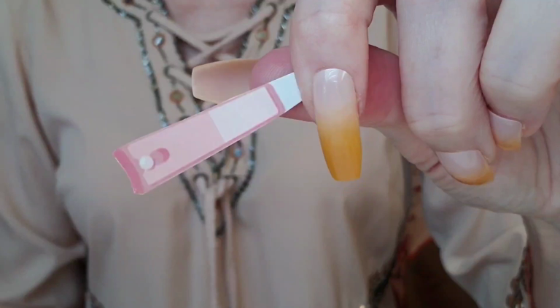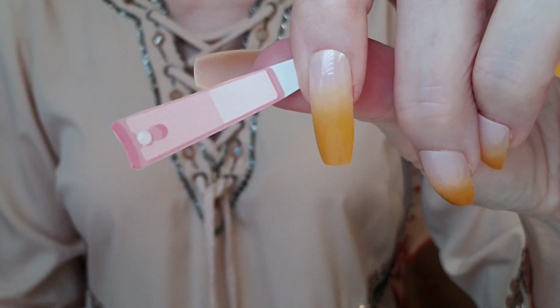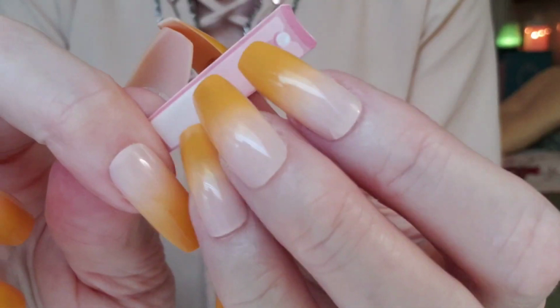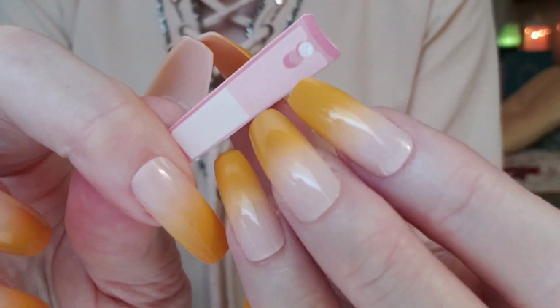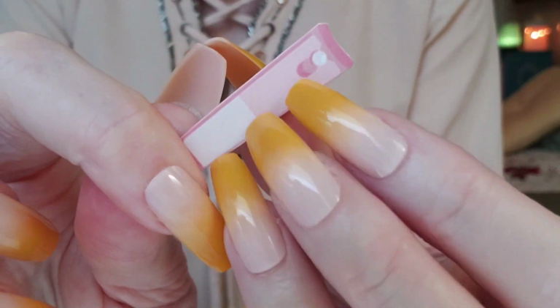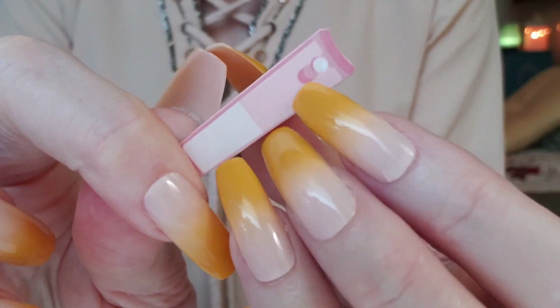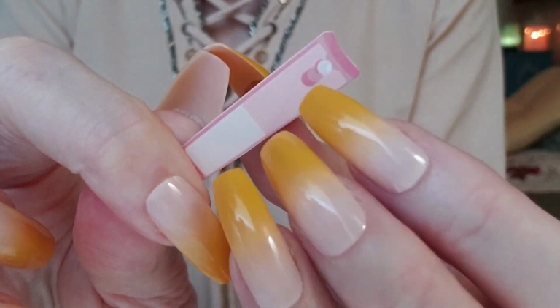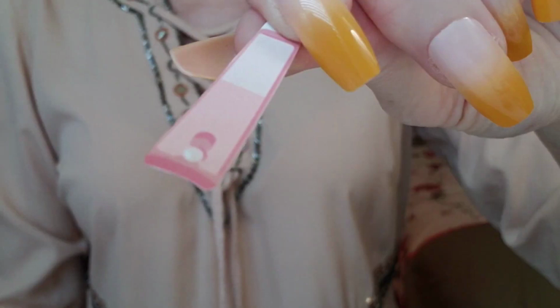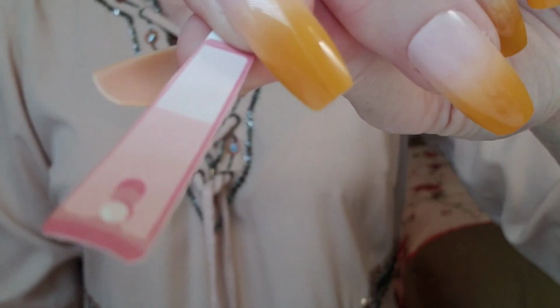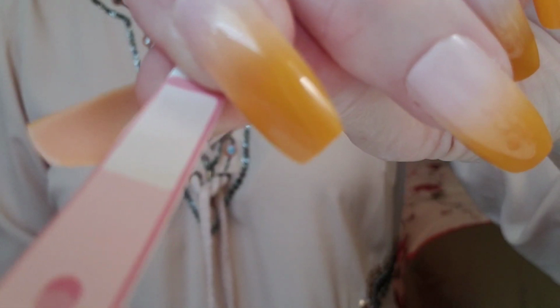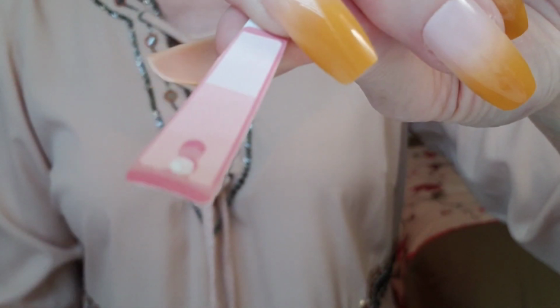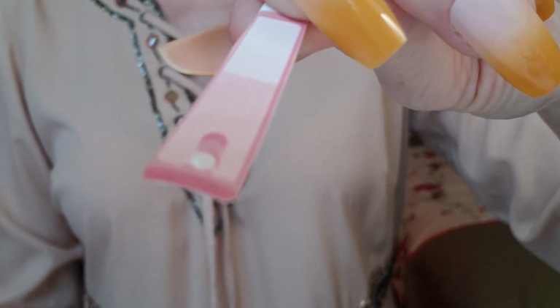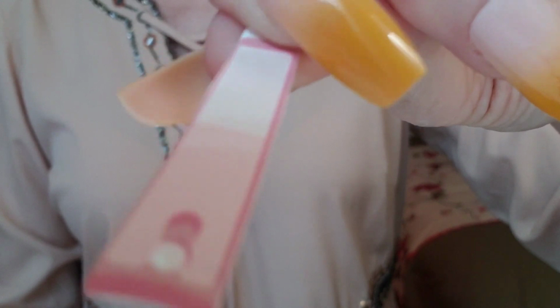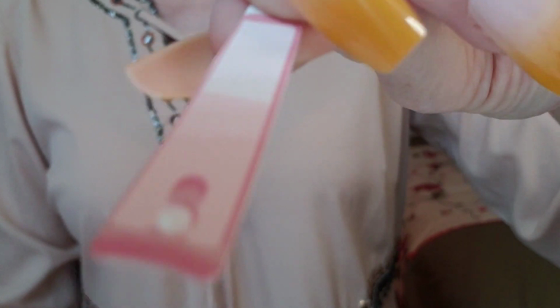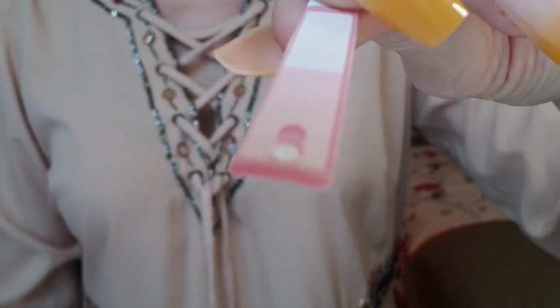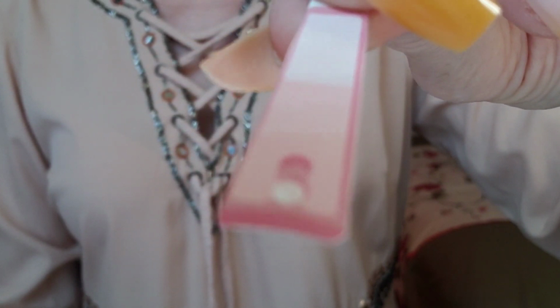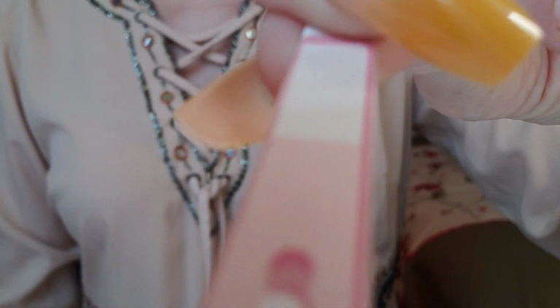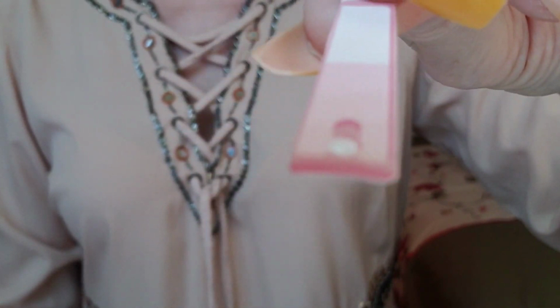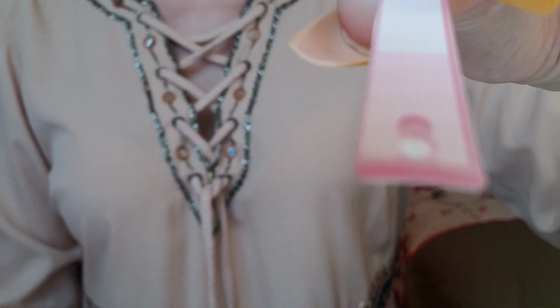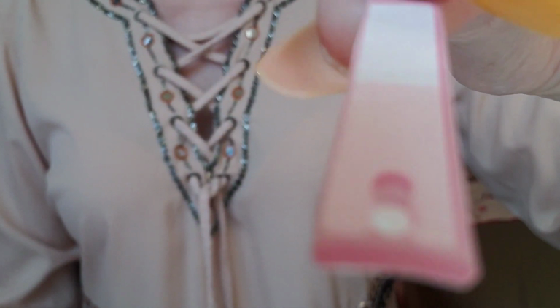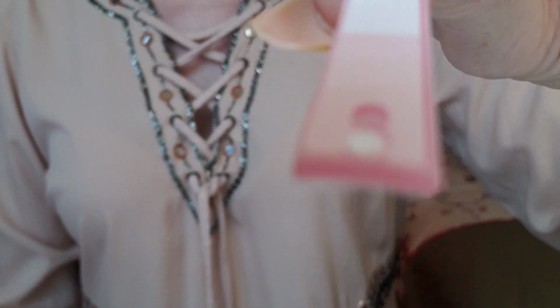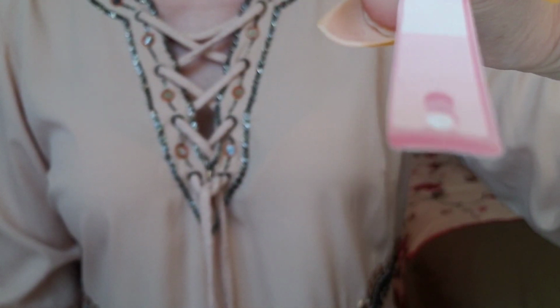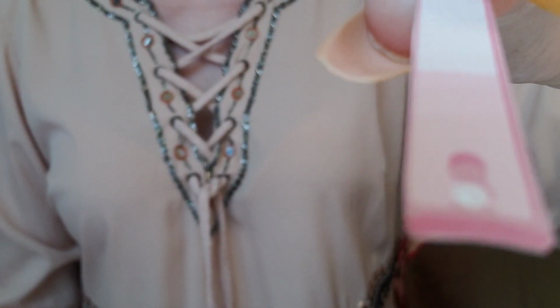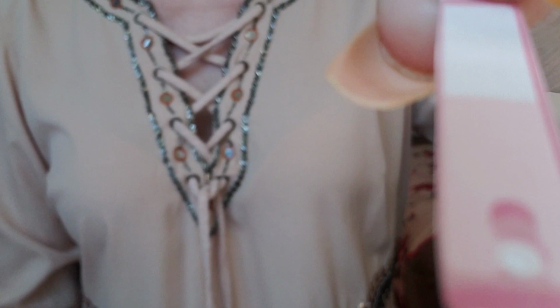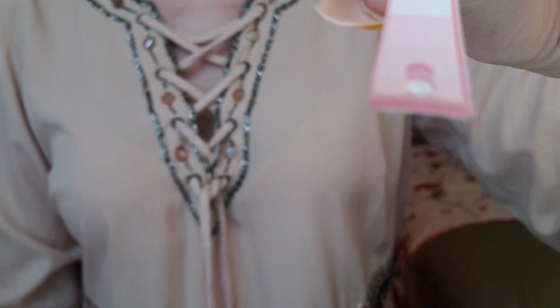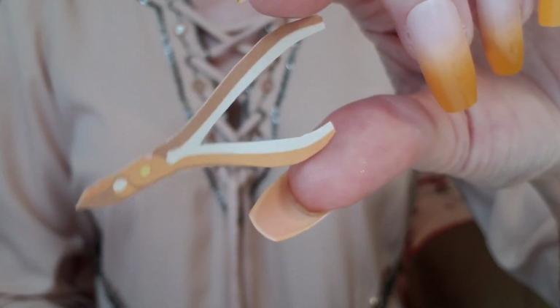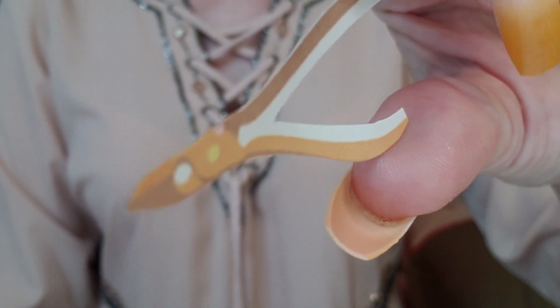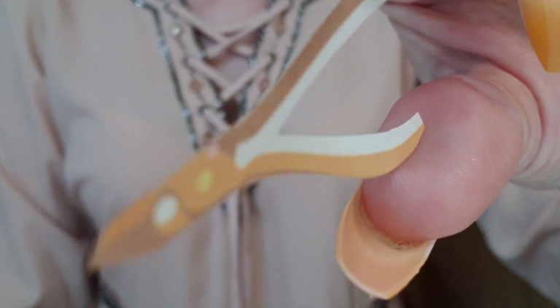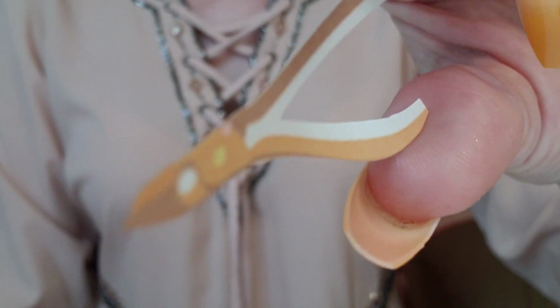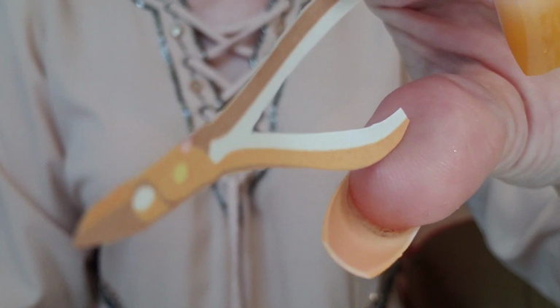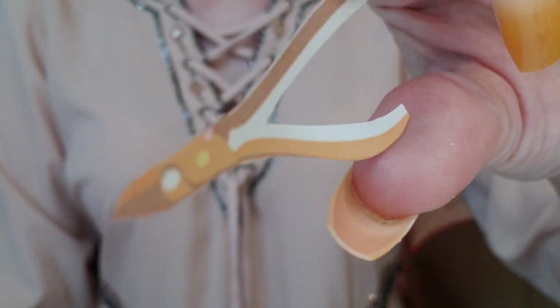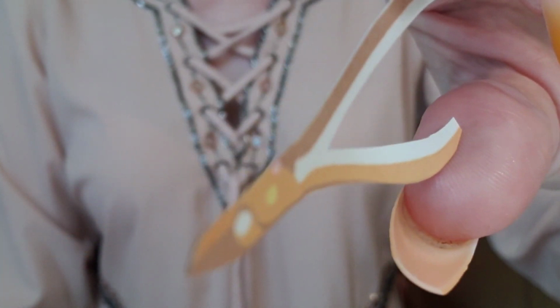You need a one minute manicure. I got you. Let's just trim up your nails. Perfect. Do a little bit more clean up around the edges.